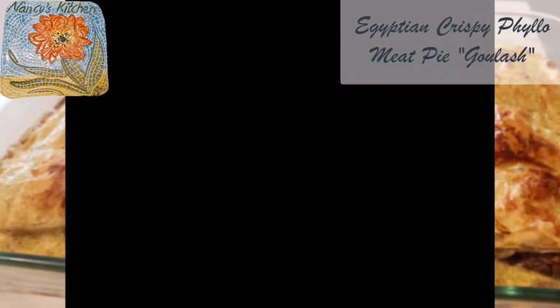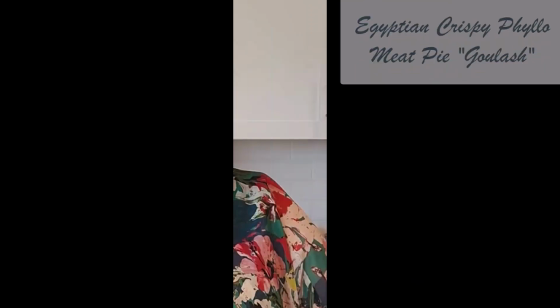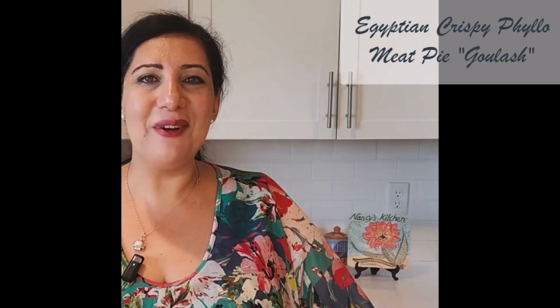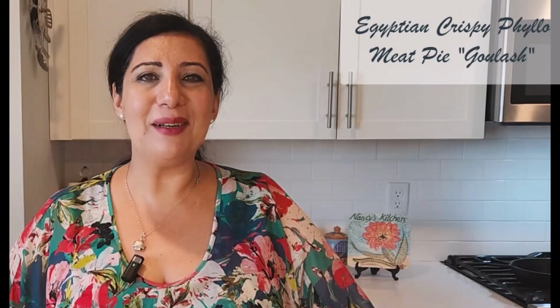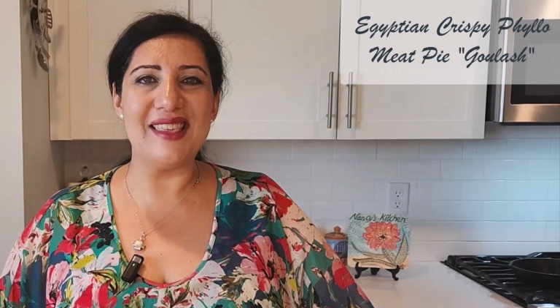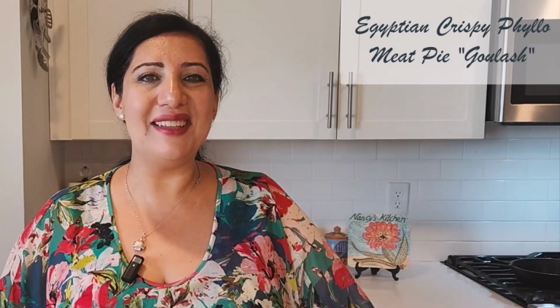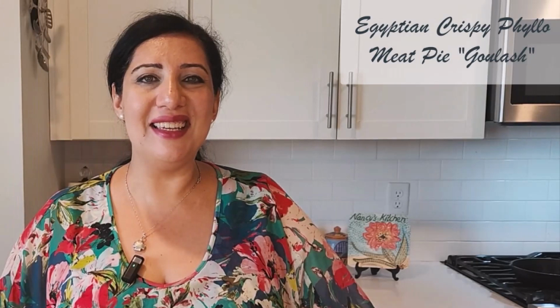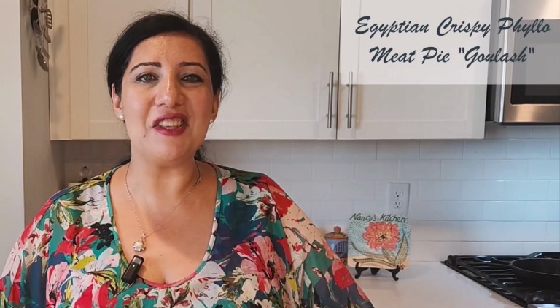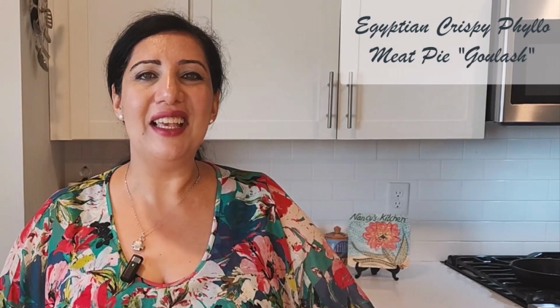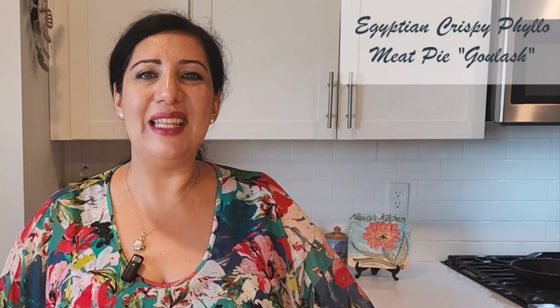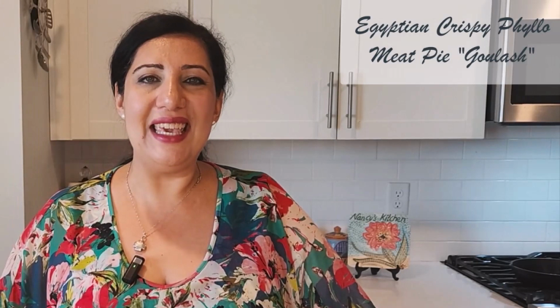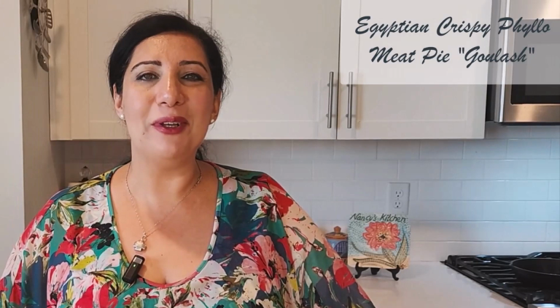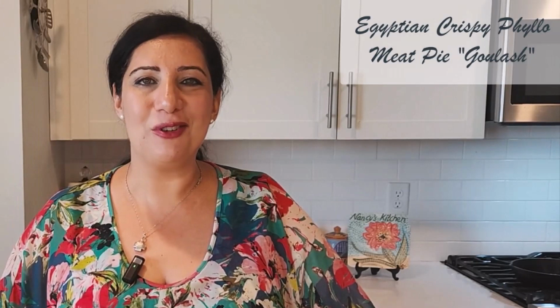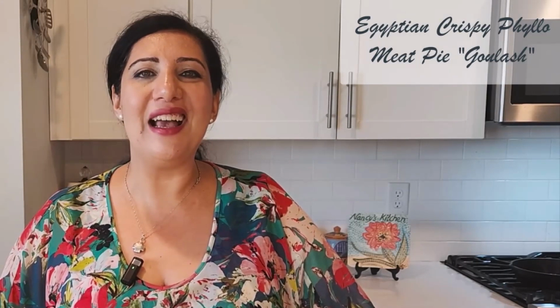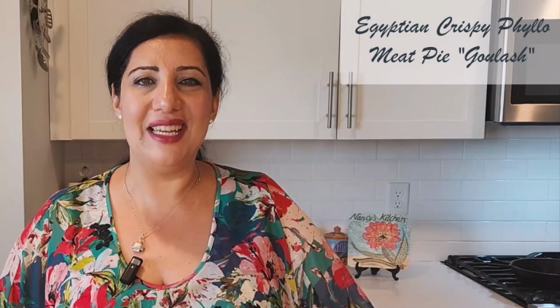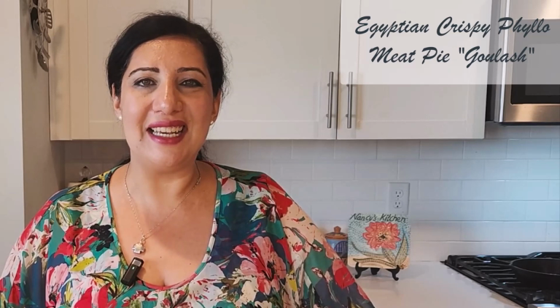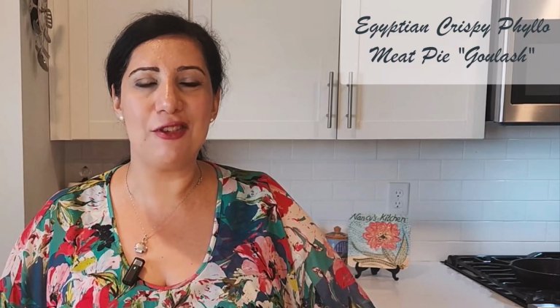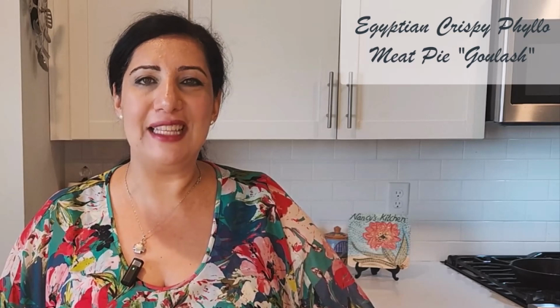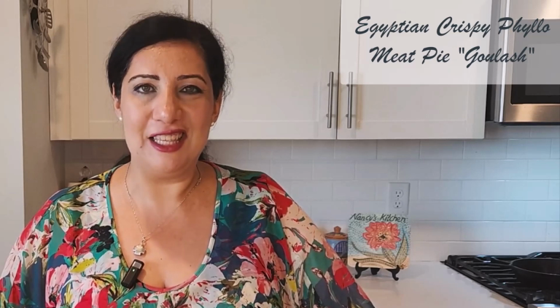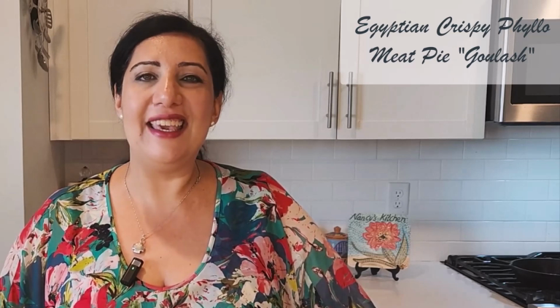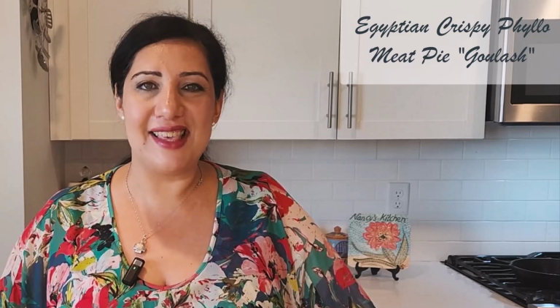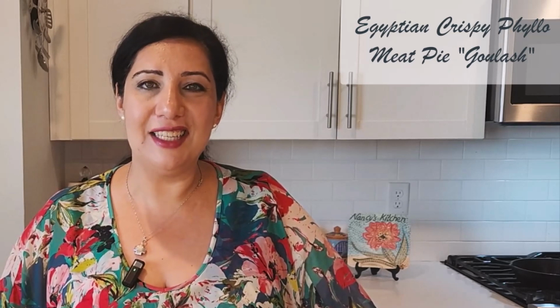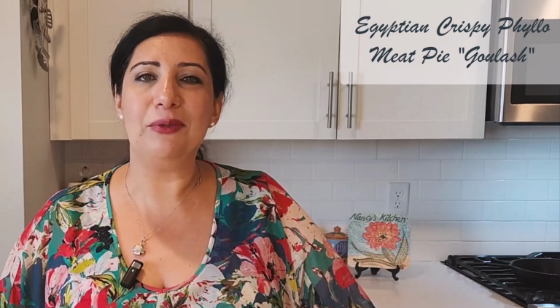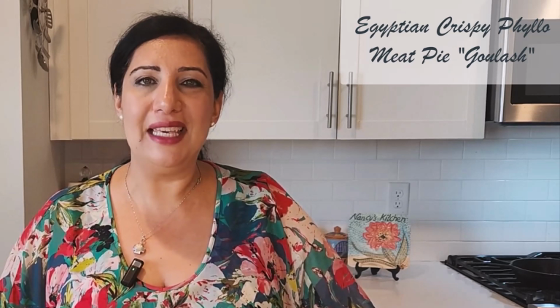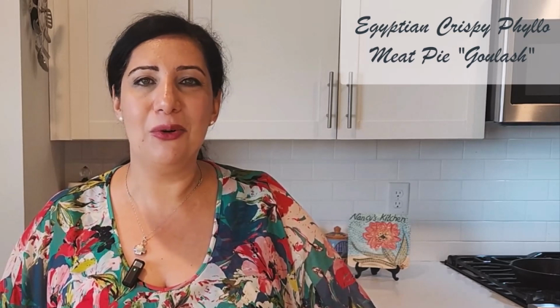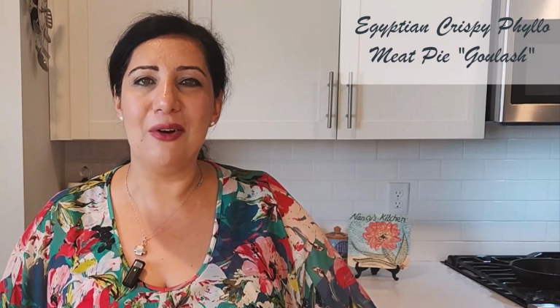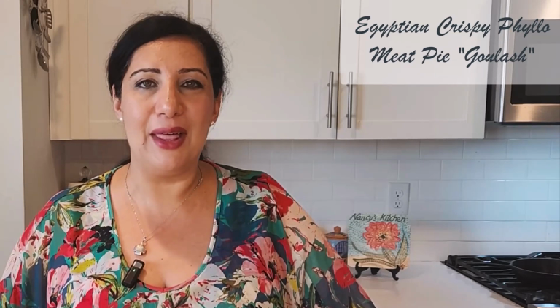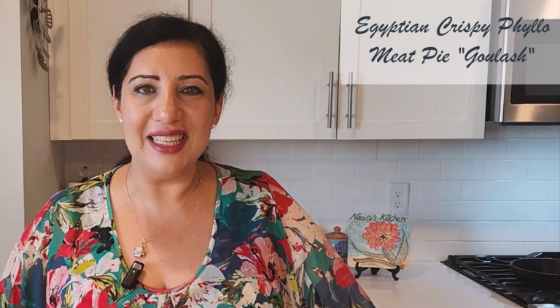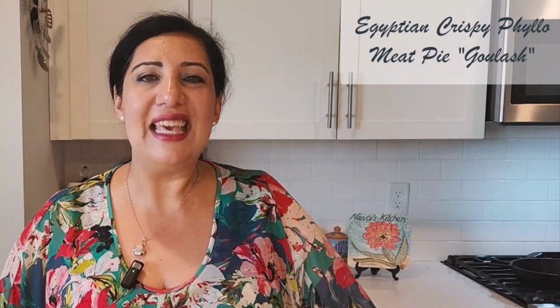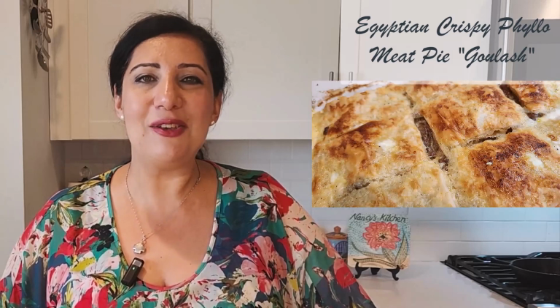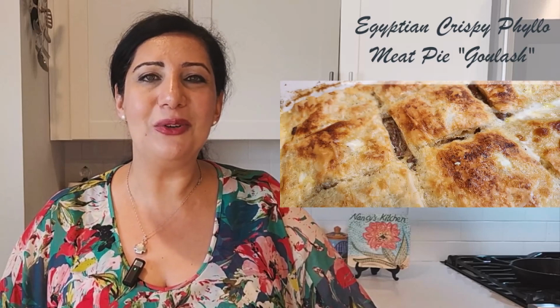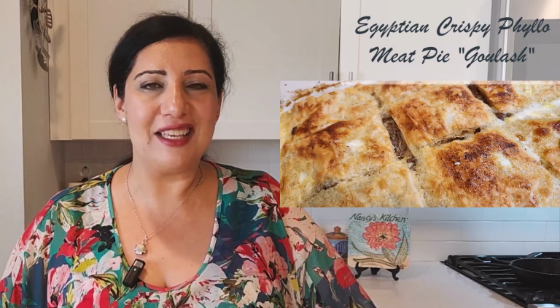Hi everyone! Welcome to Nancy's Mediterranean Kitchen. Today I'm going to show you a very nice Egyptian dish. It's a side dish that we make in all our gatherings. It's called gulash.